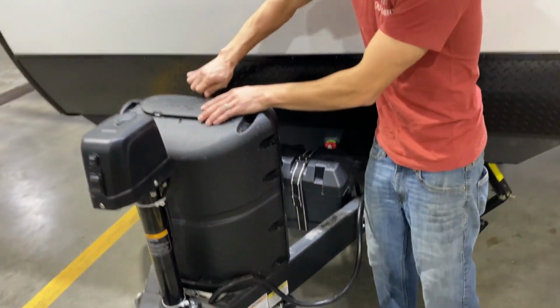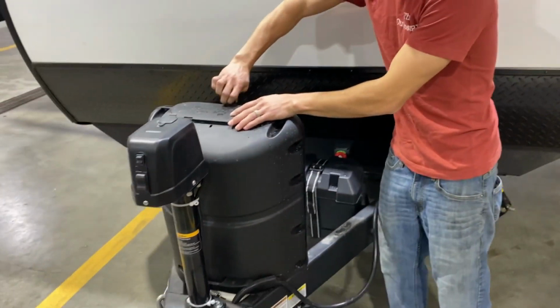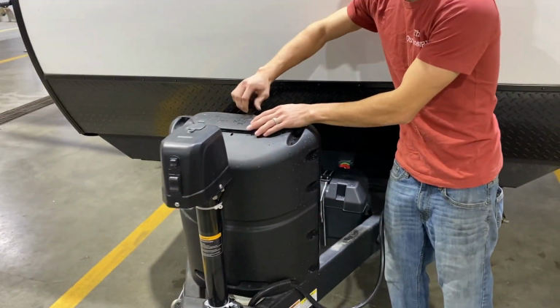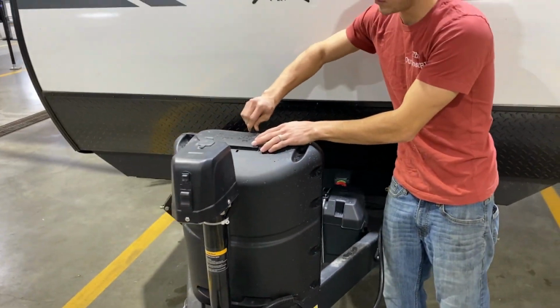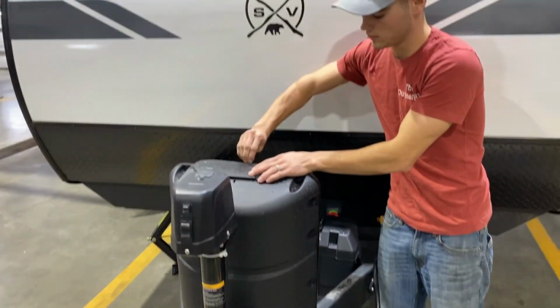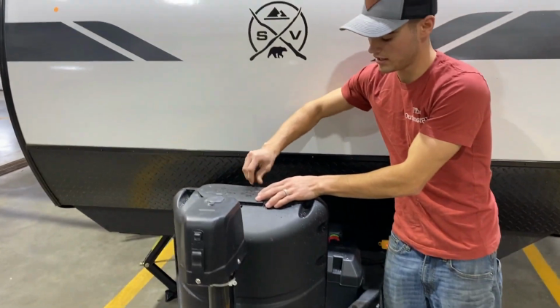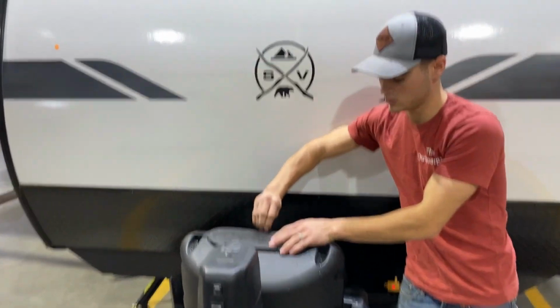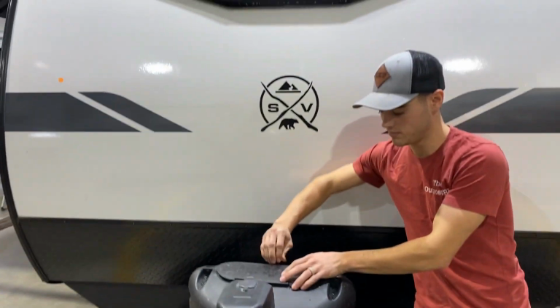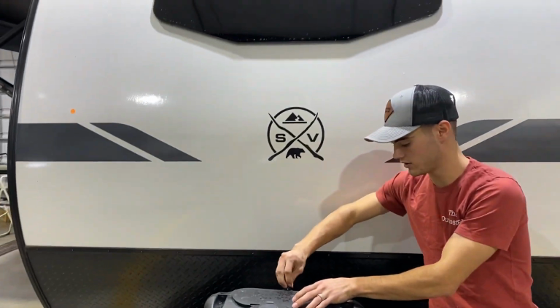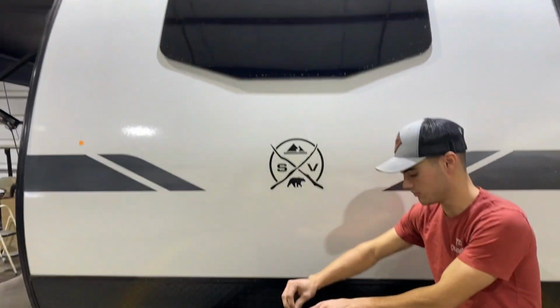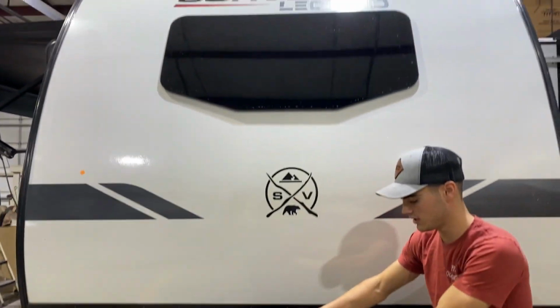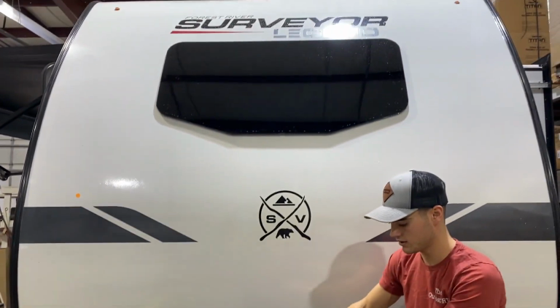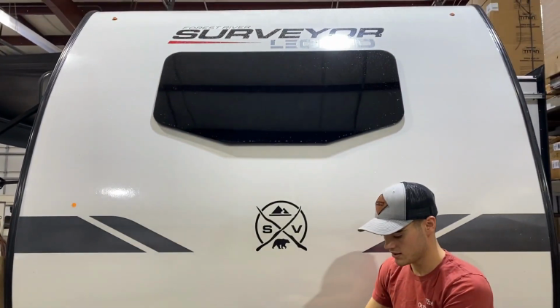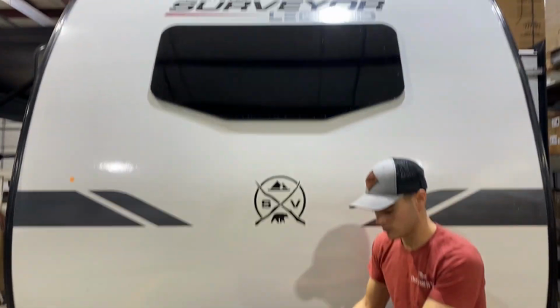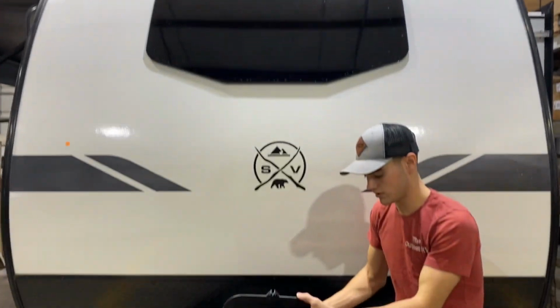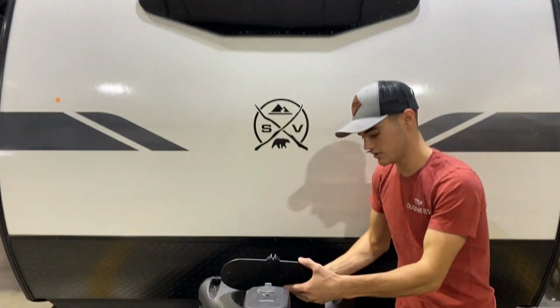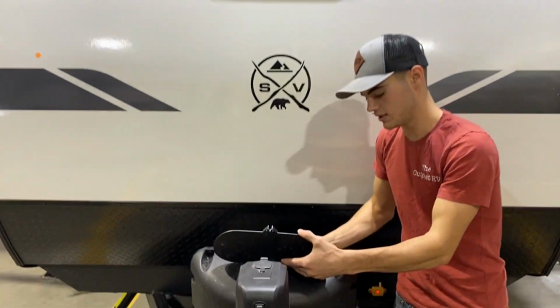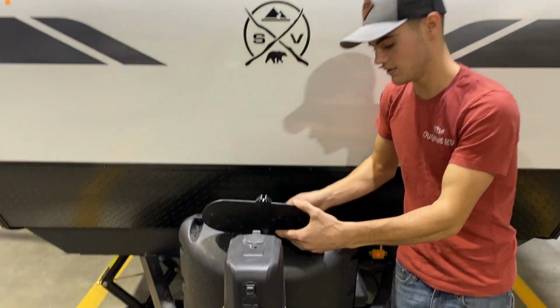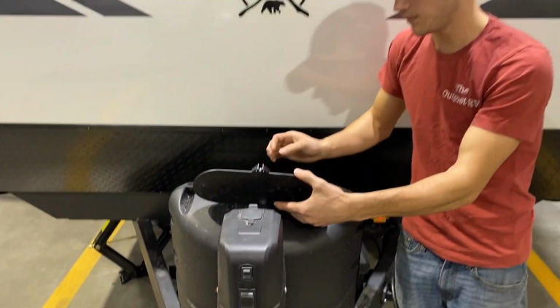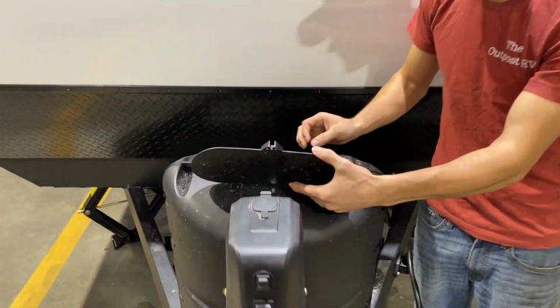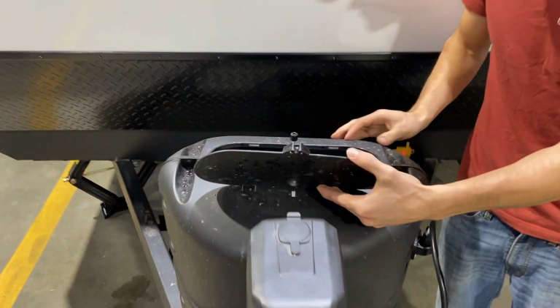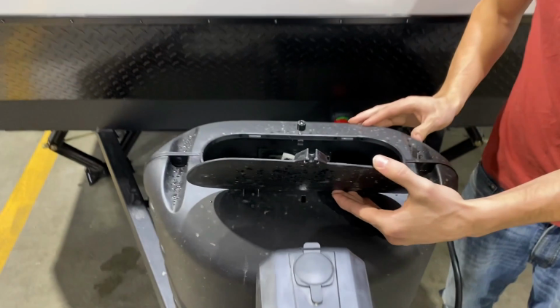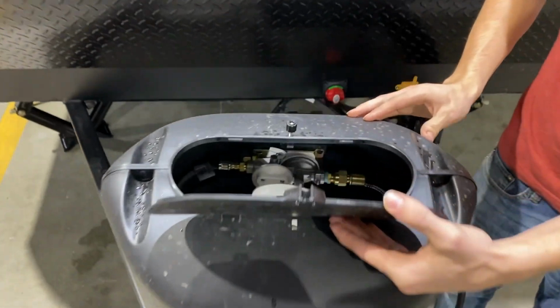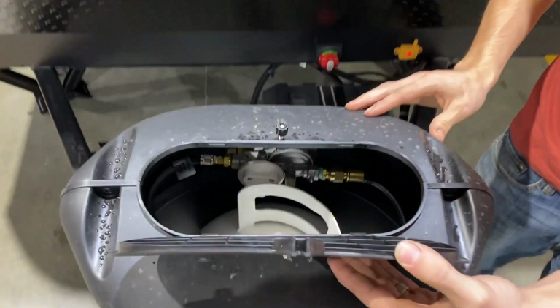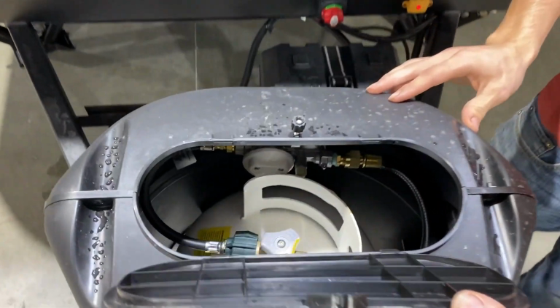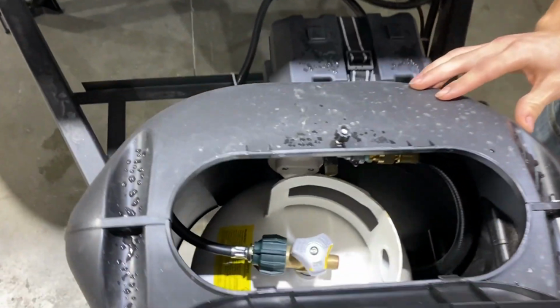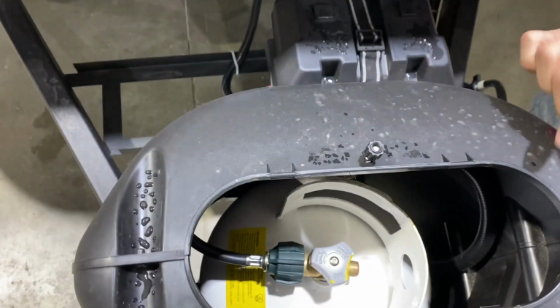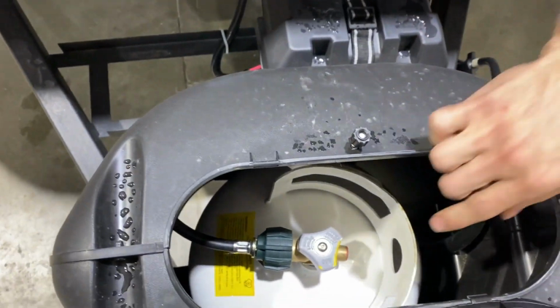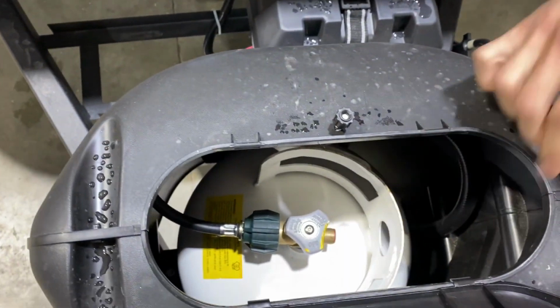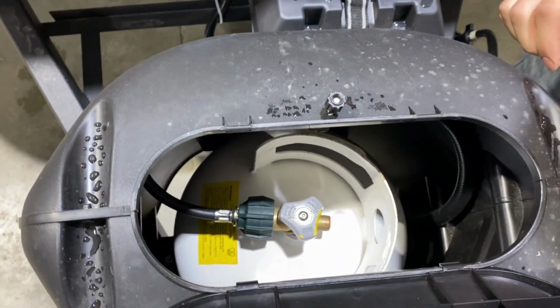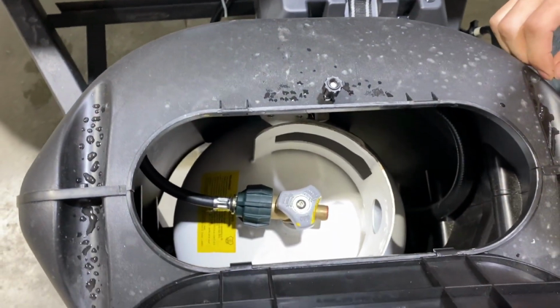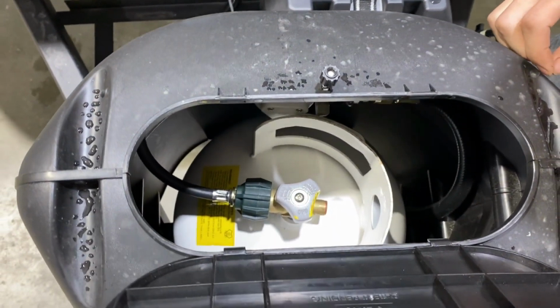And then you will have a 20 pound LP tank. That'll be right on the inside here, and you'll just have the valve right down there.